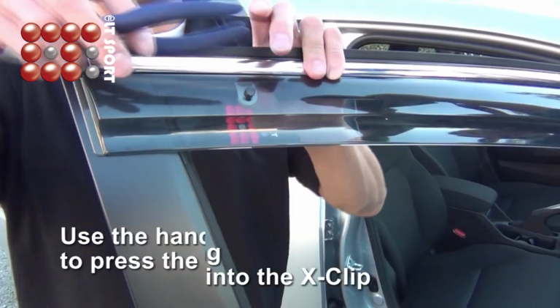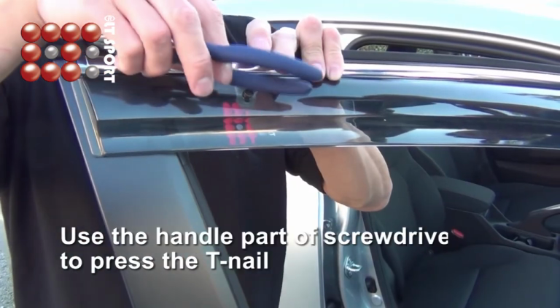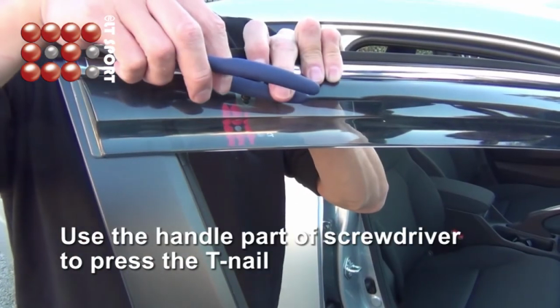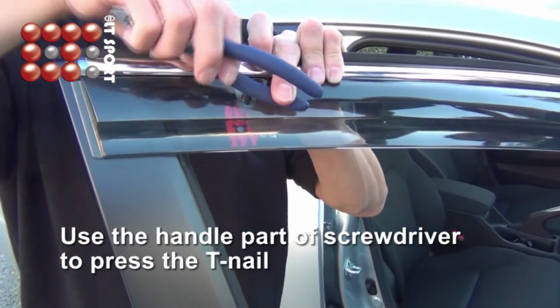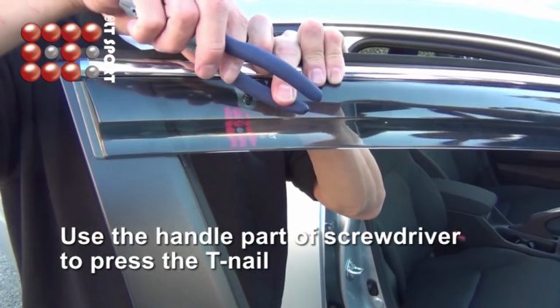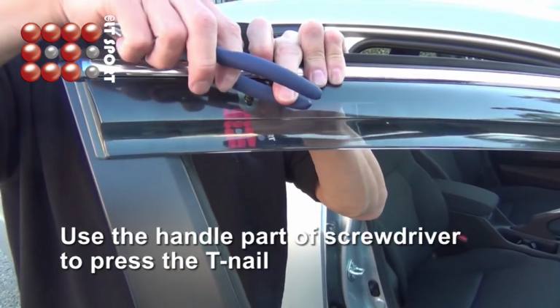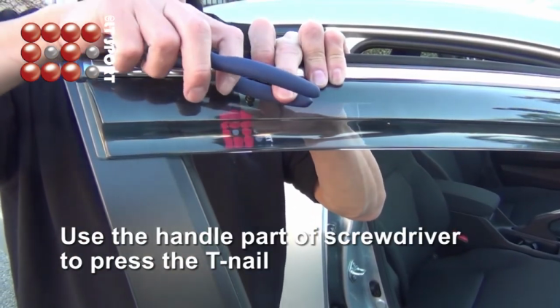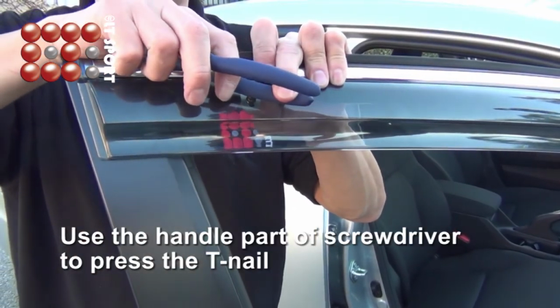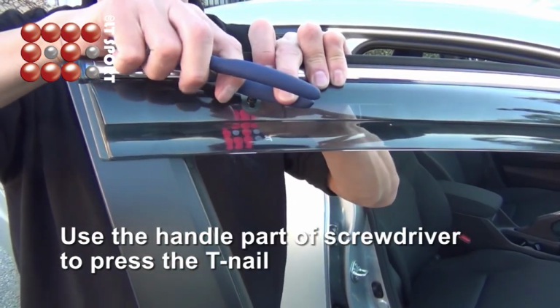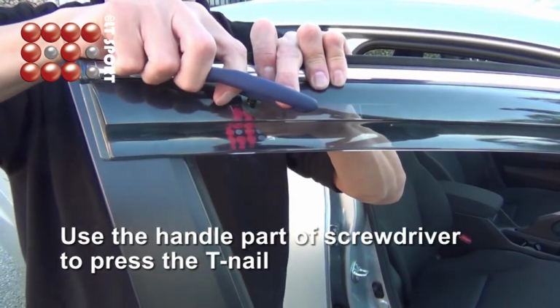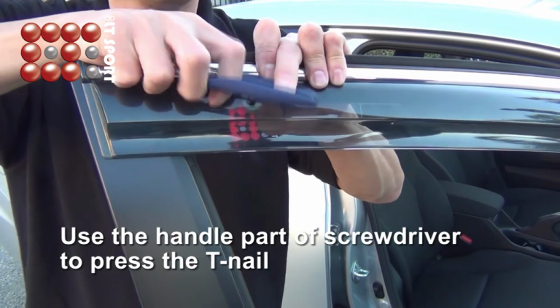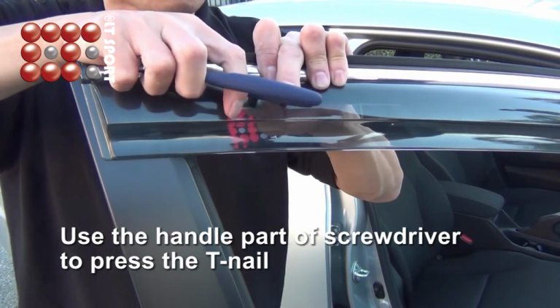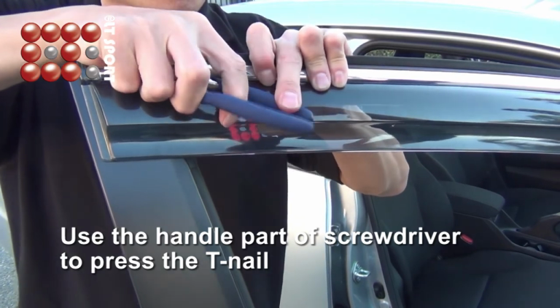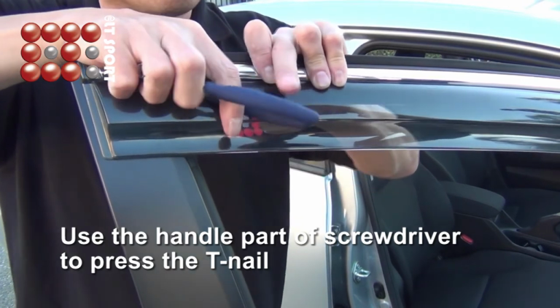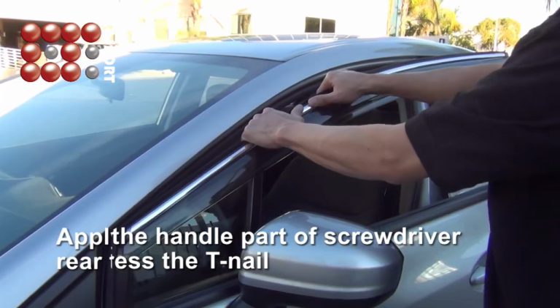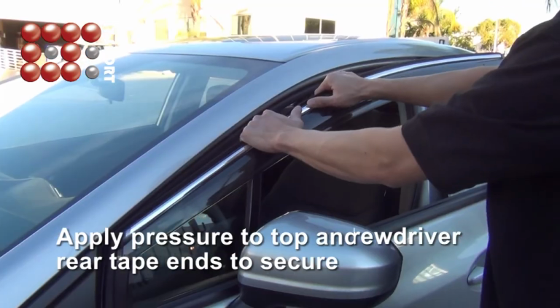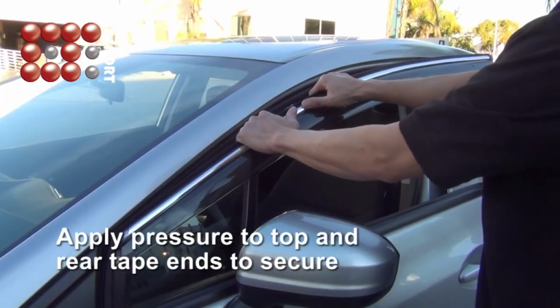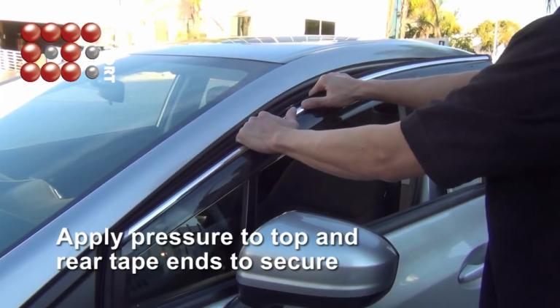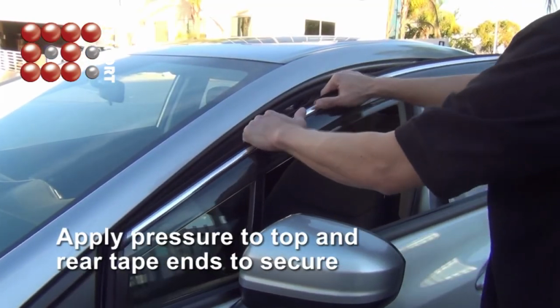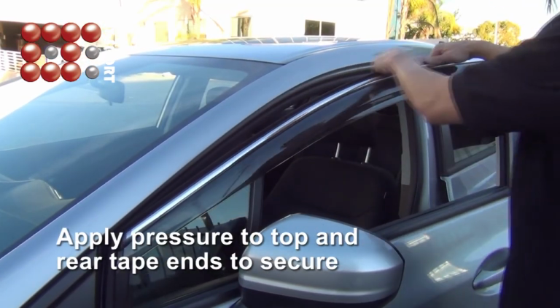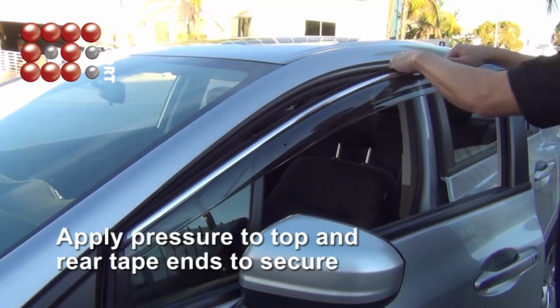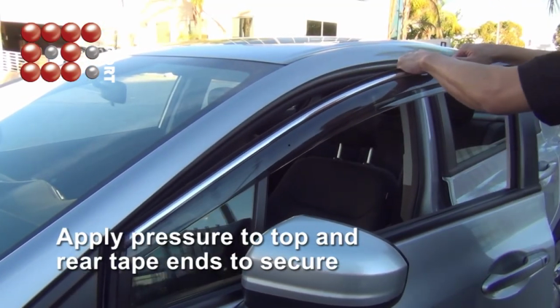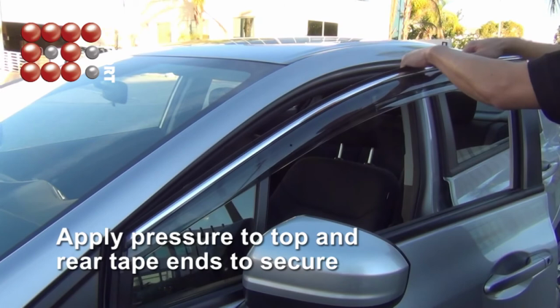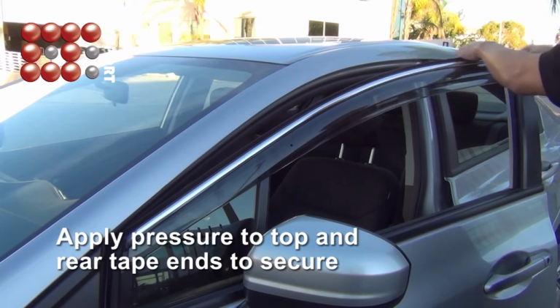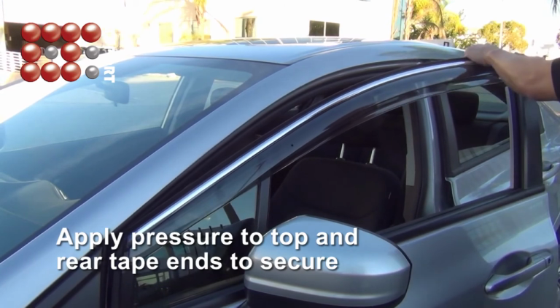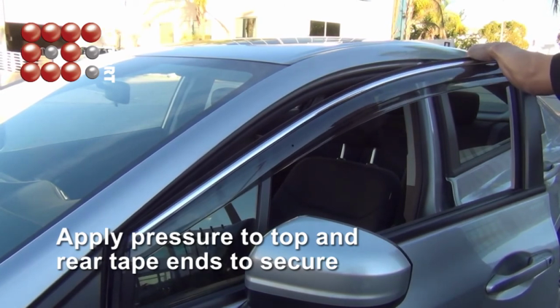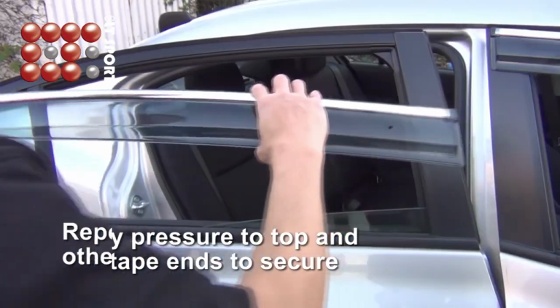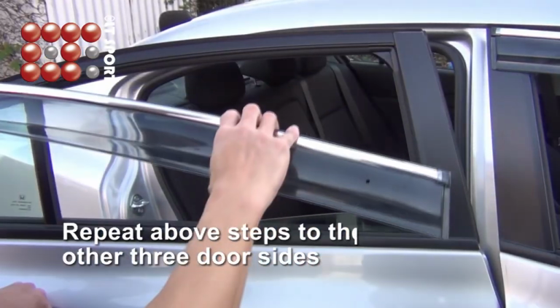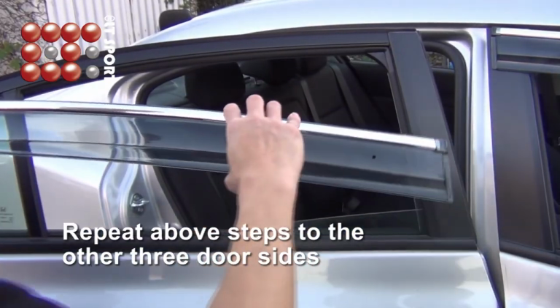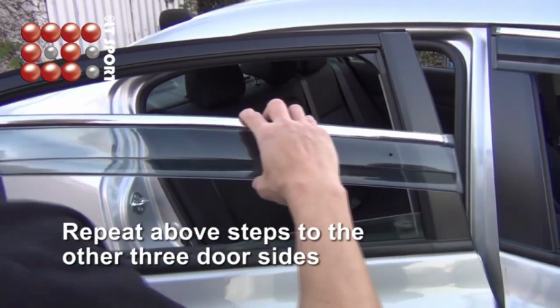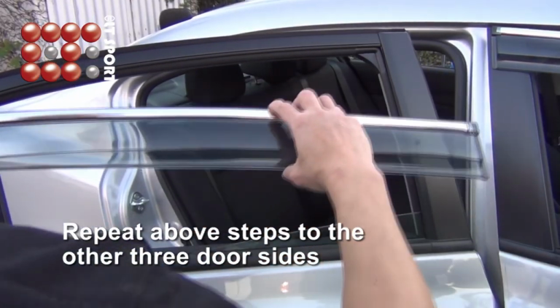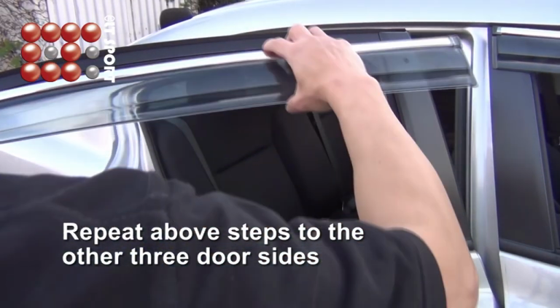Use the handle part of the screwdriver to press the T-nail until you hear a clip sound. Apply pressure to the top and rear tape ends to secure. Repeat the above steps for the other three doors.